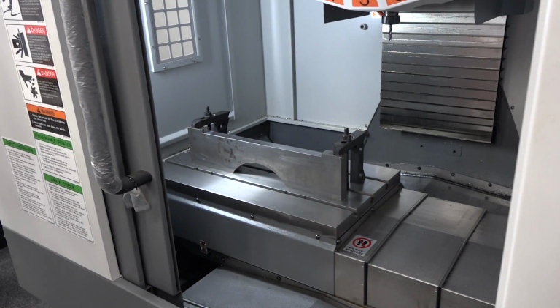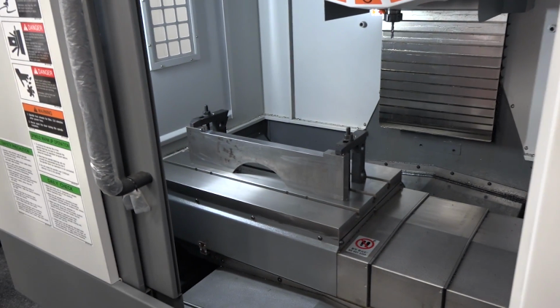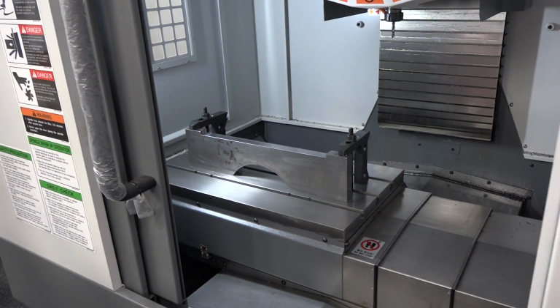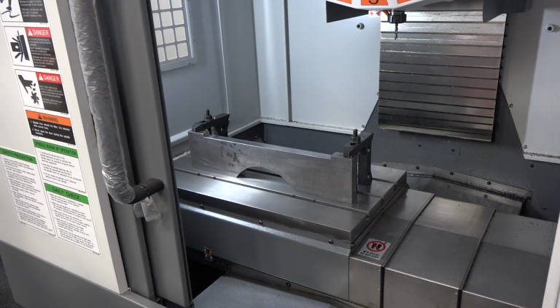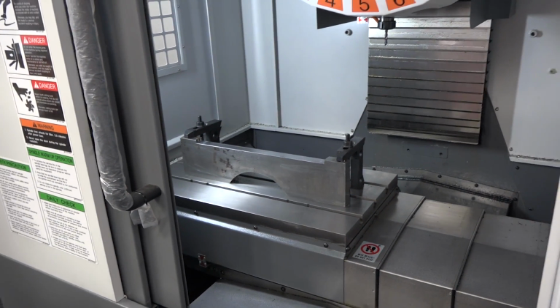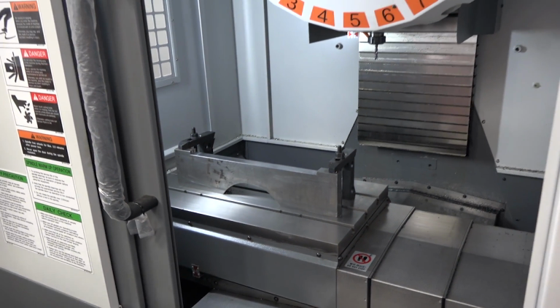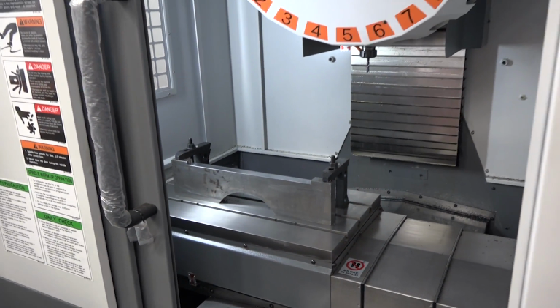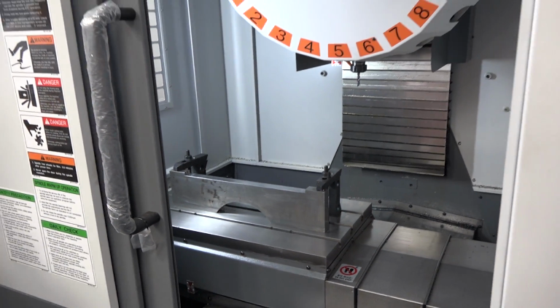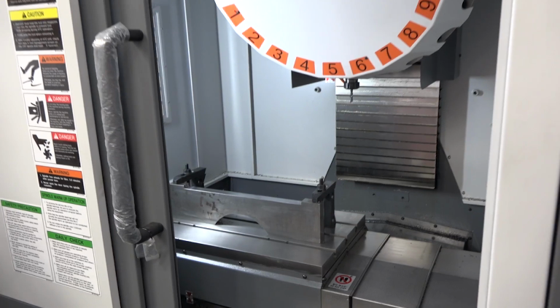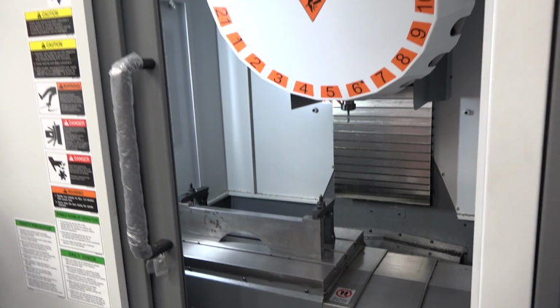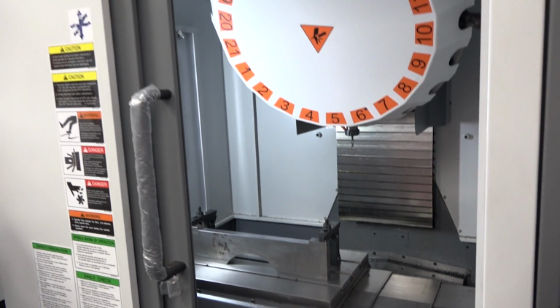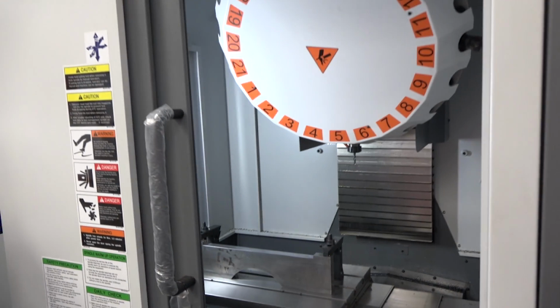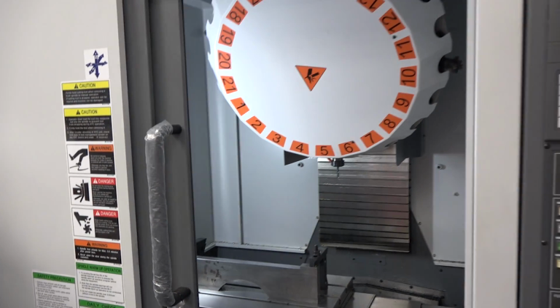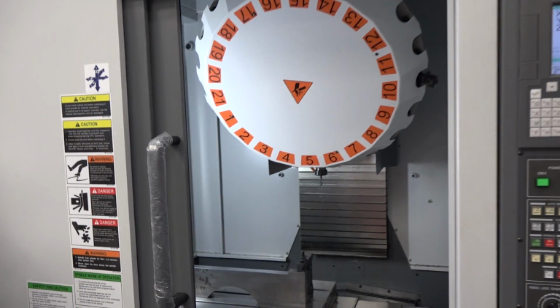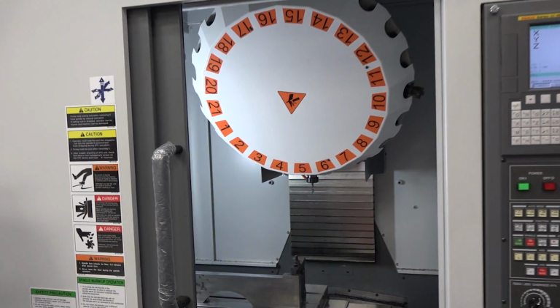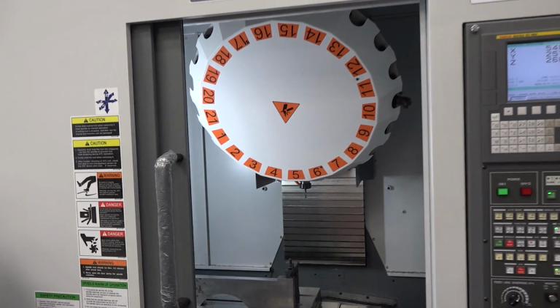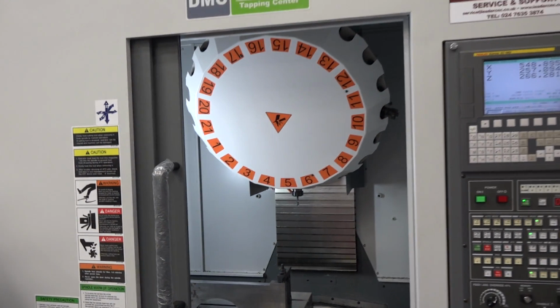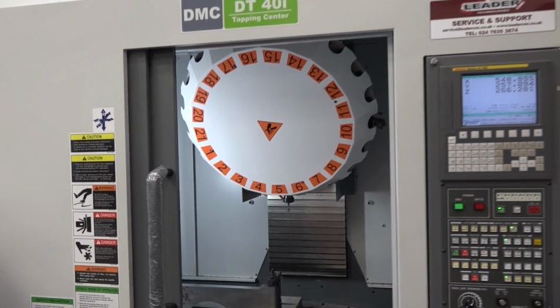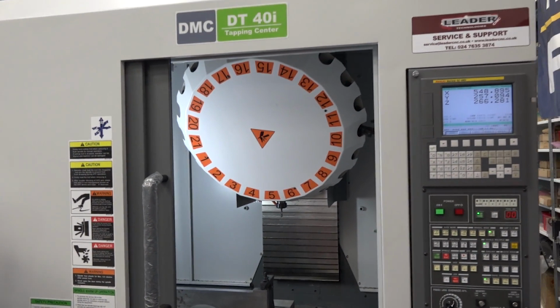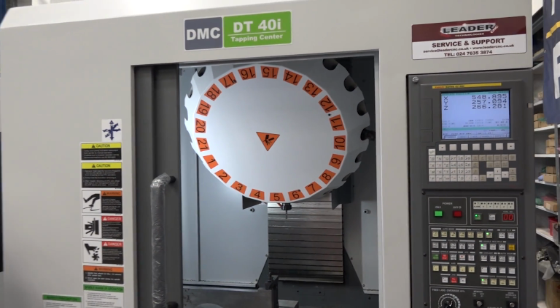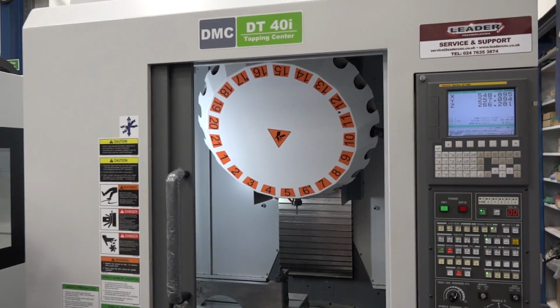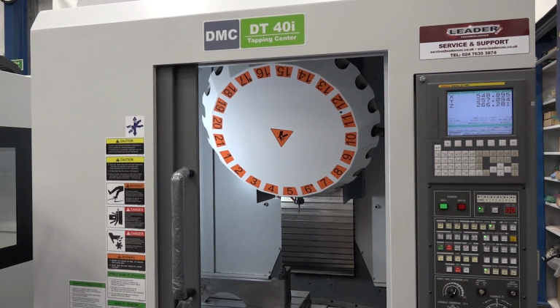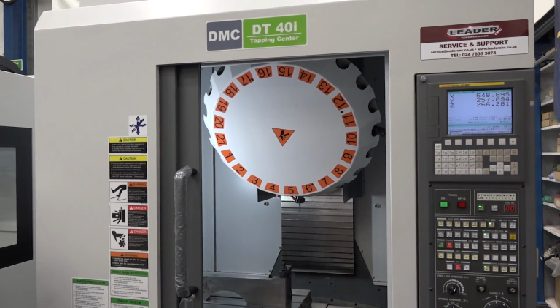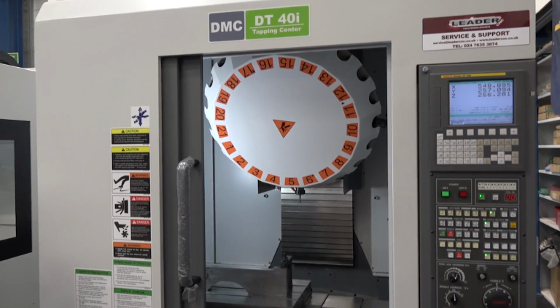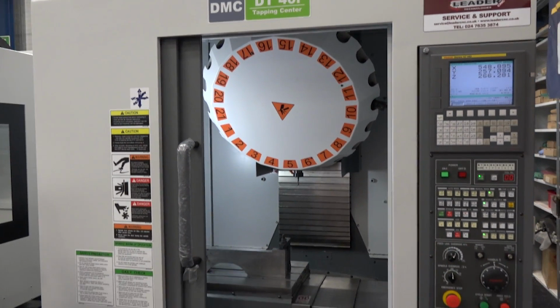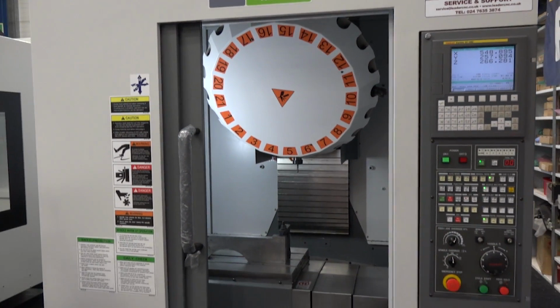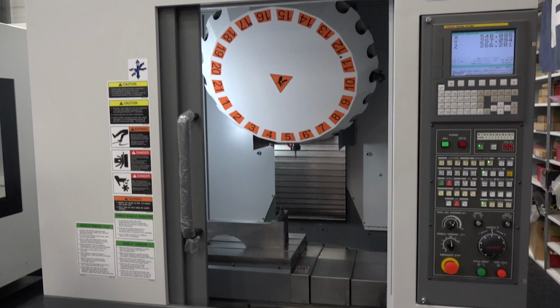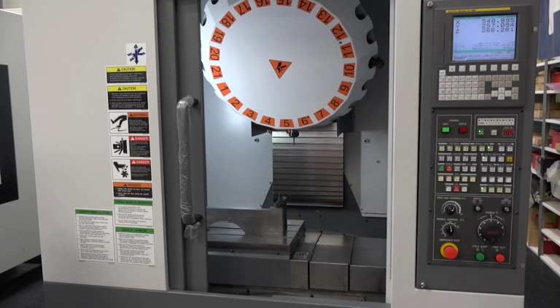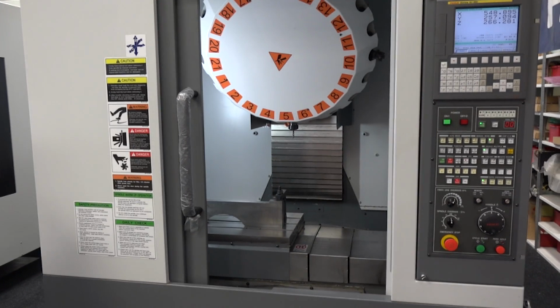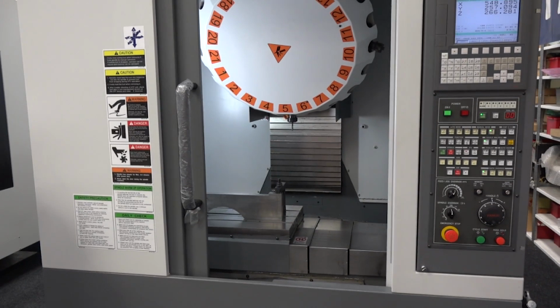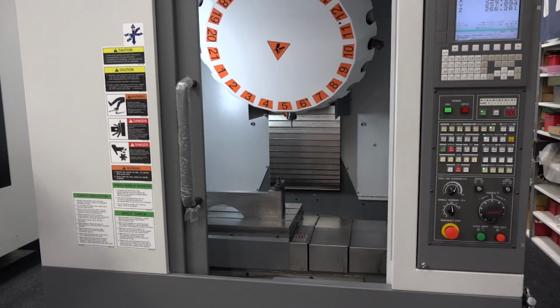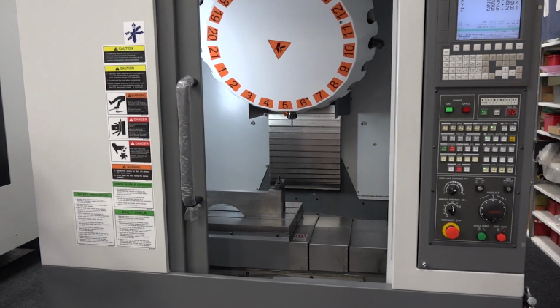So it's about production, this machine. Automotive industry — lots of components needed off the machine. This is where you can achieve that with this machine.